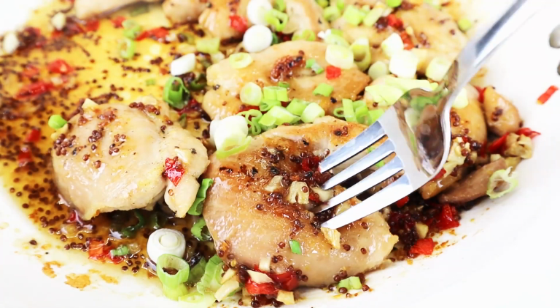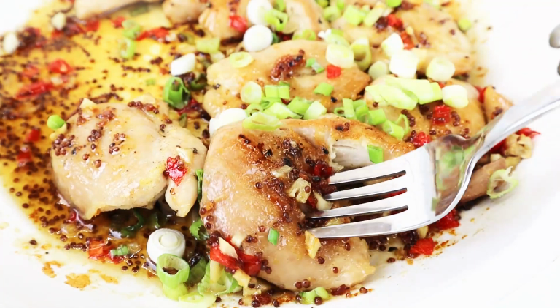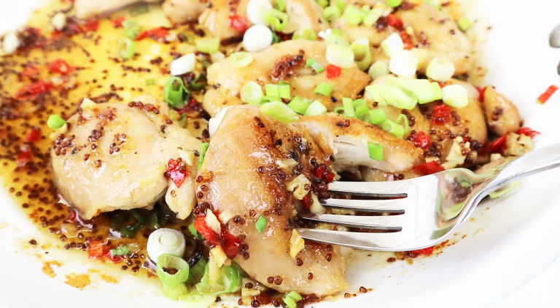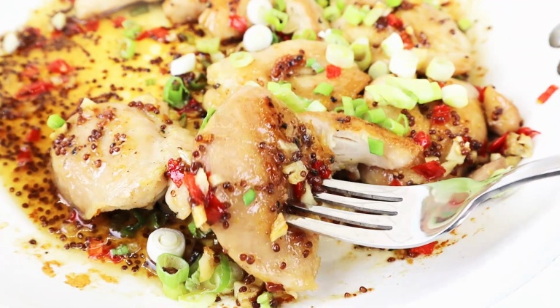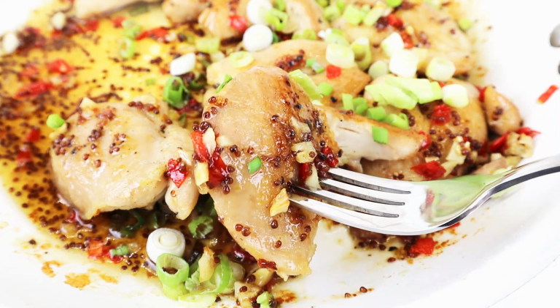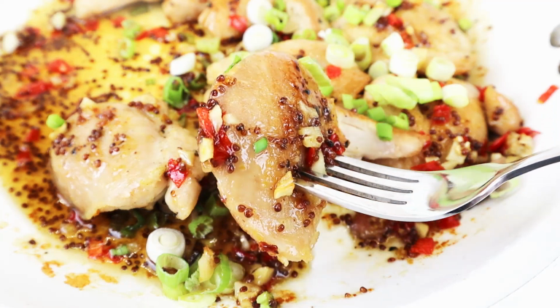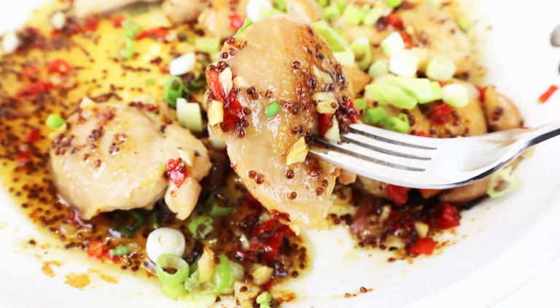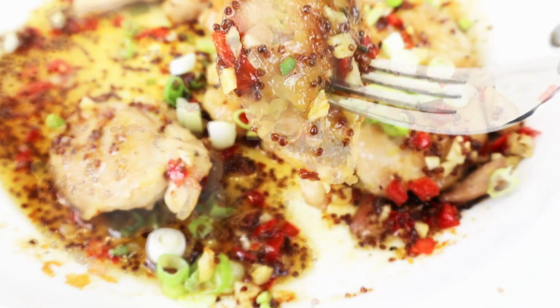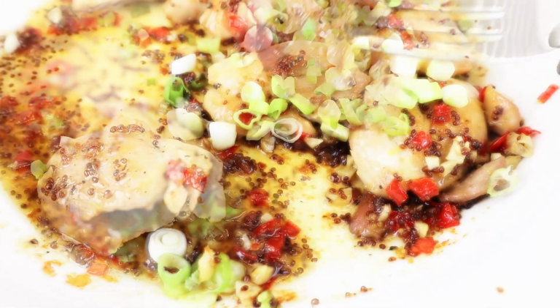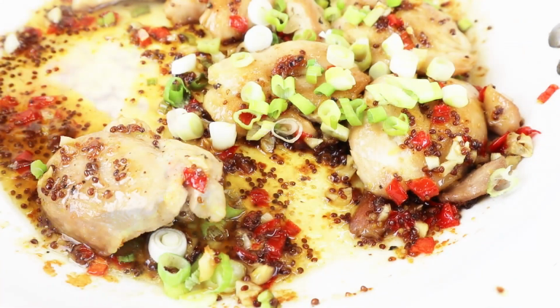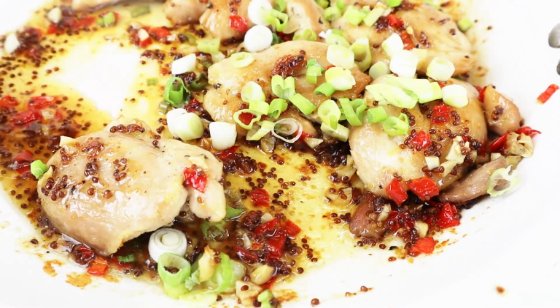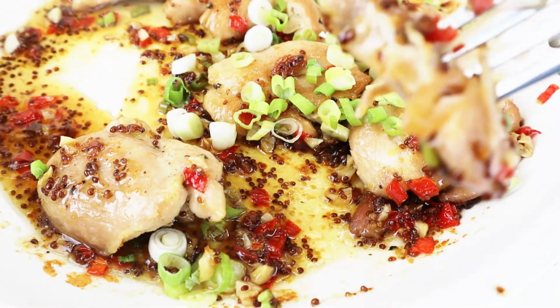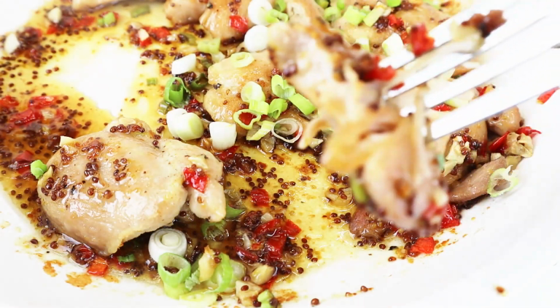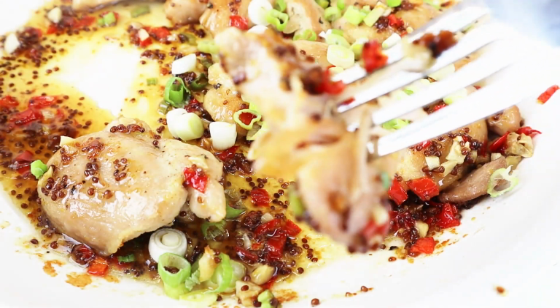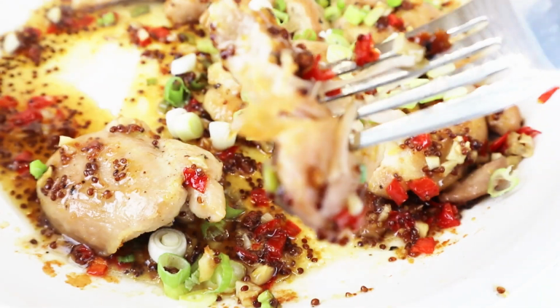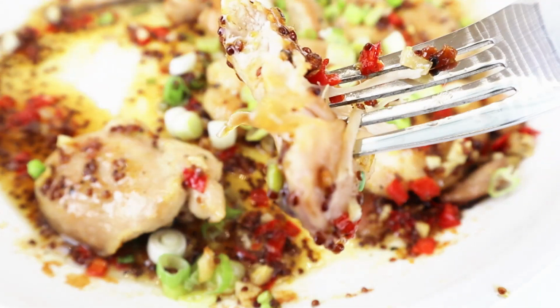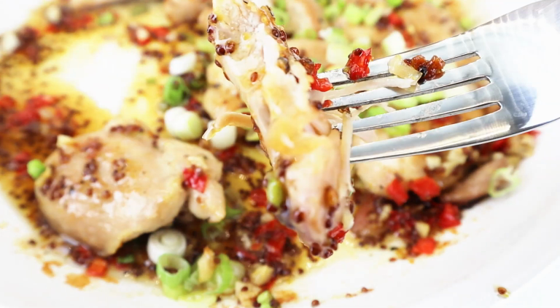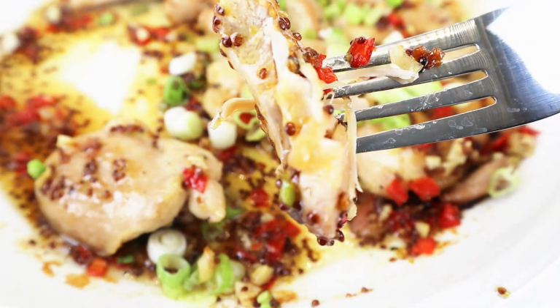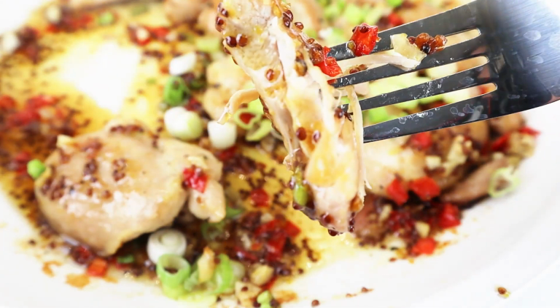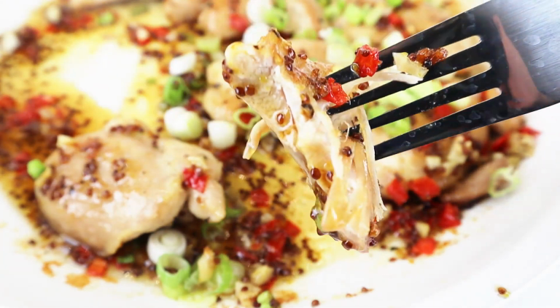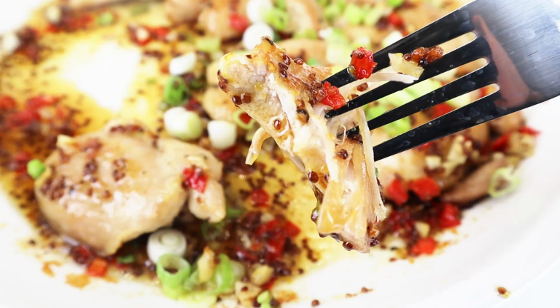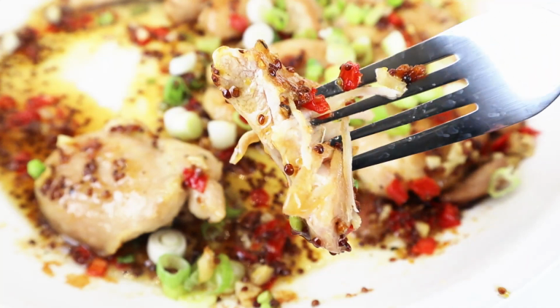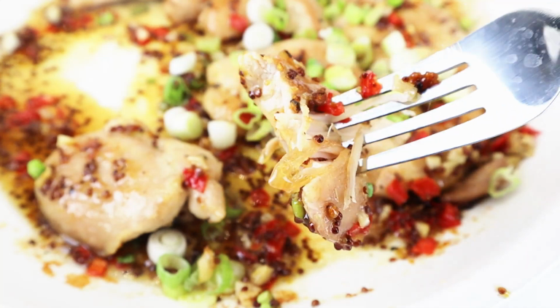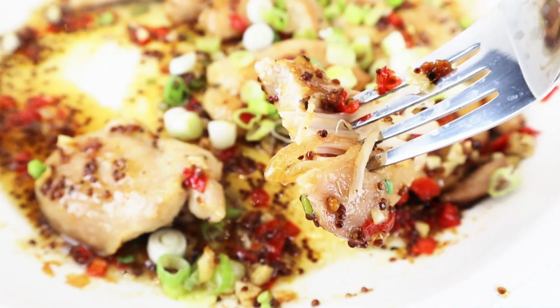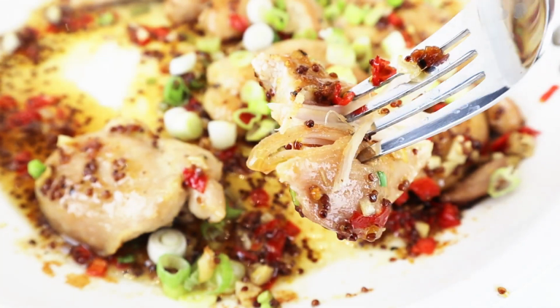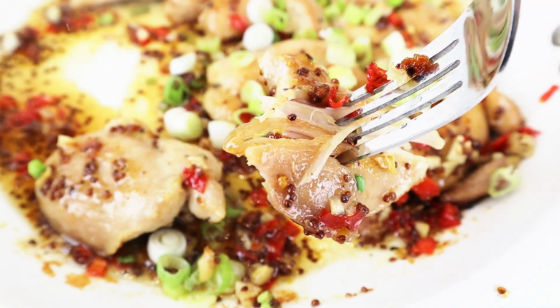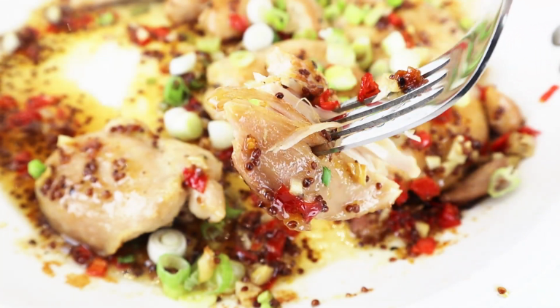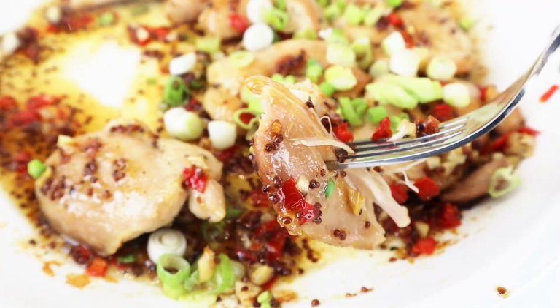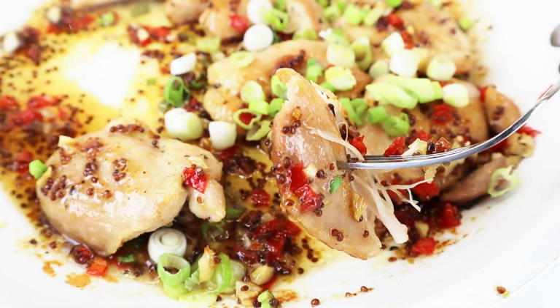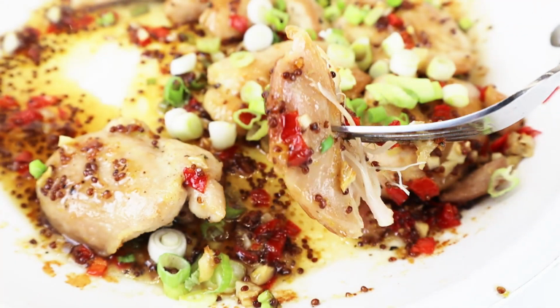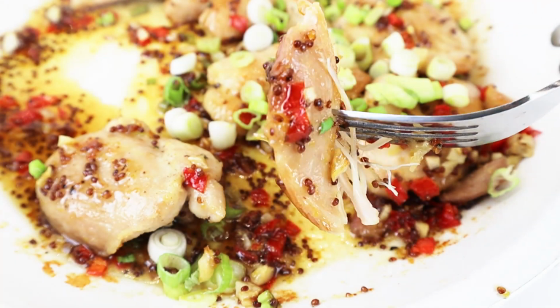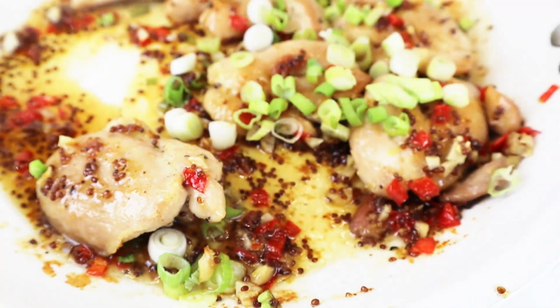You all just have to try out this recipe — it's simply to die for. Toss any leftover chicken the next day over a salad and it just doesn't get any better.